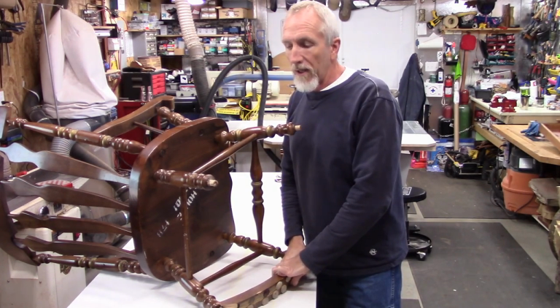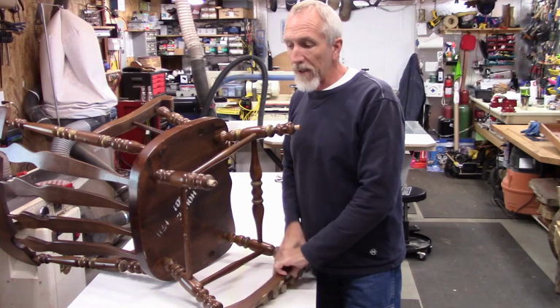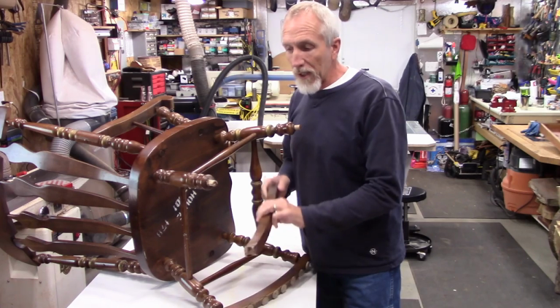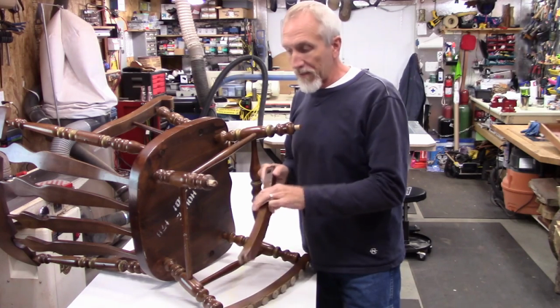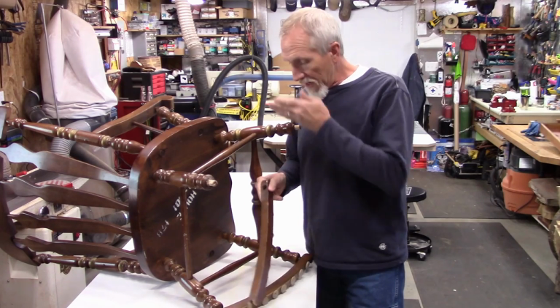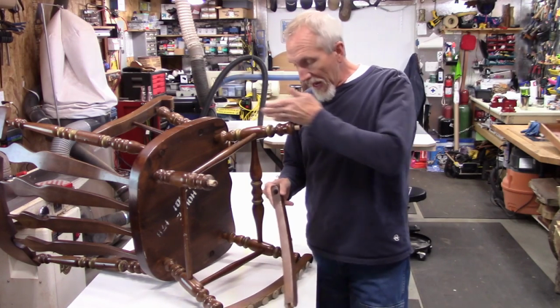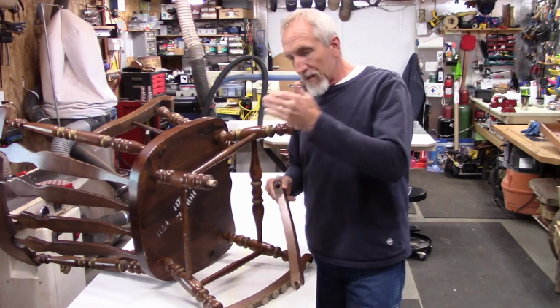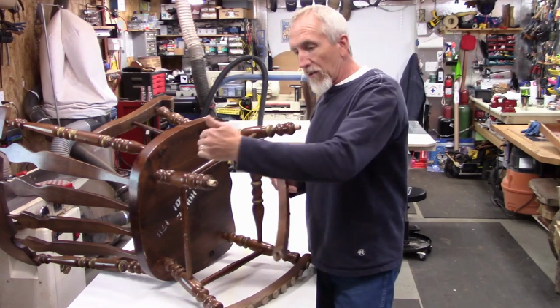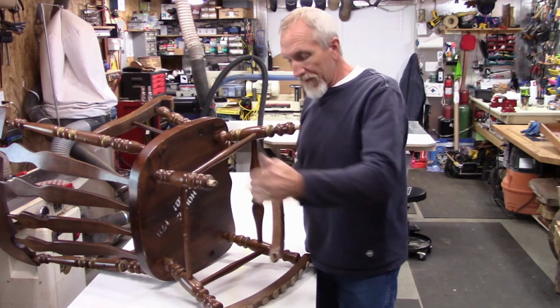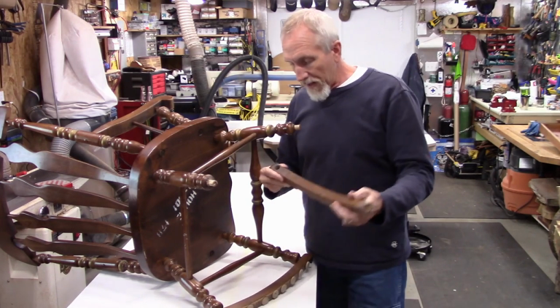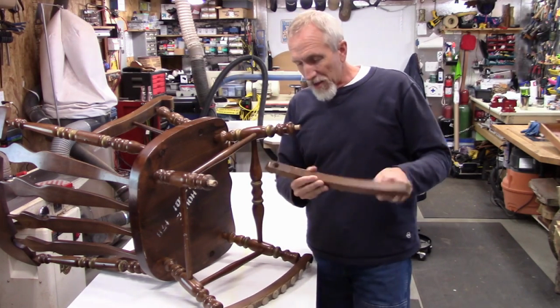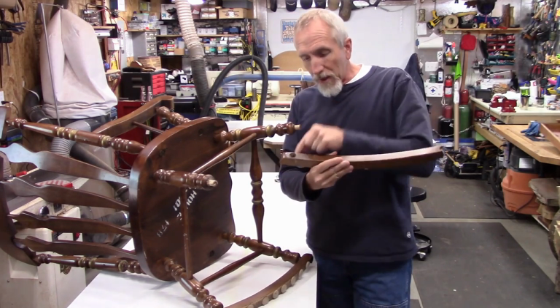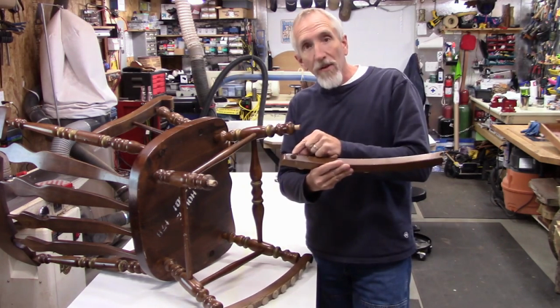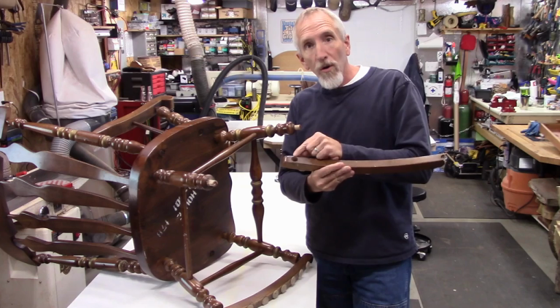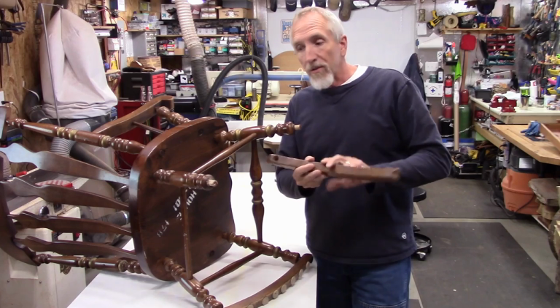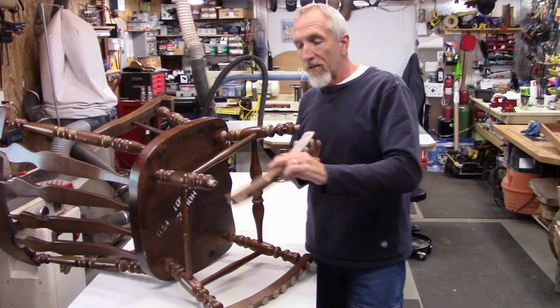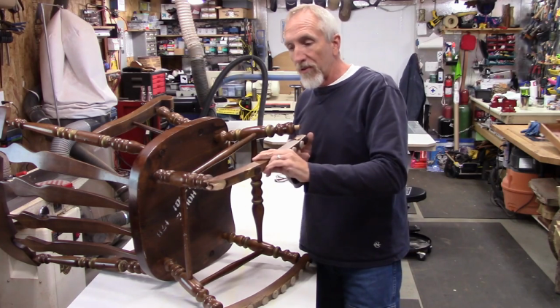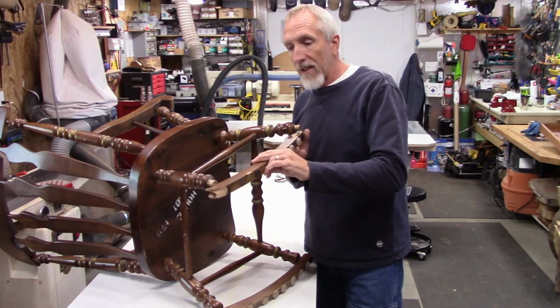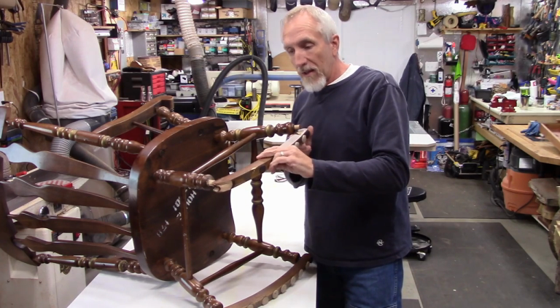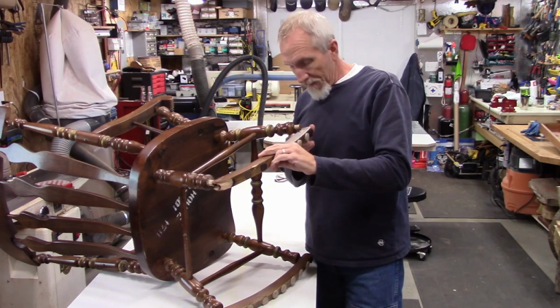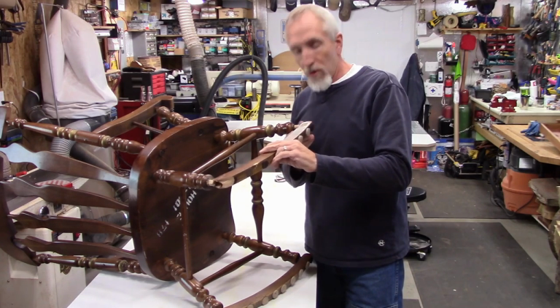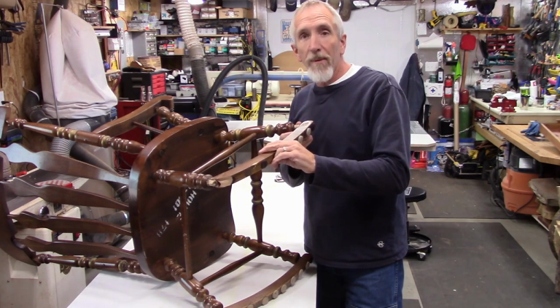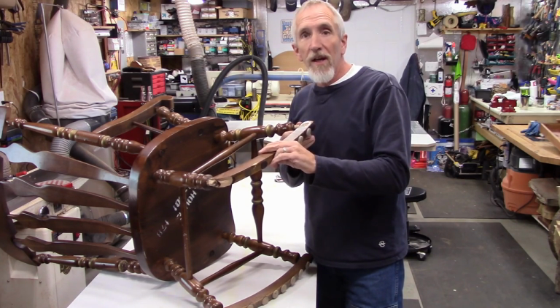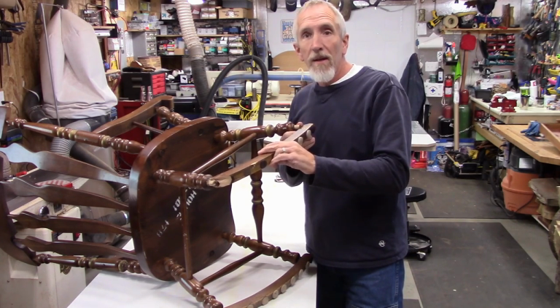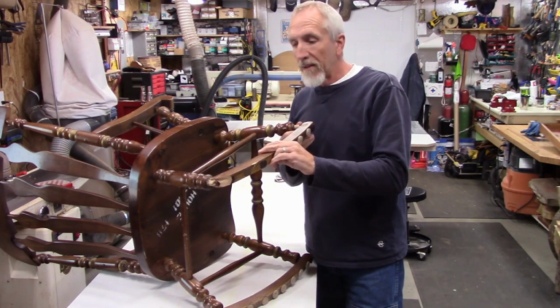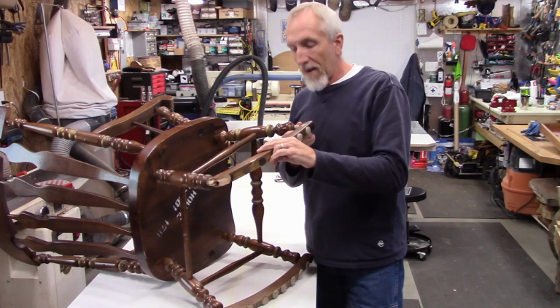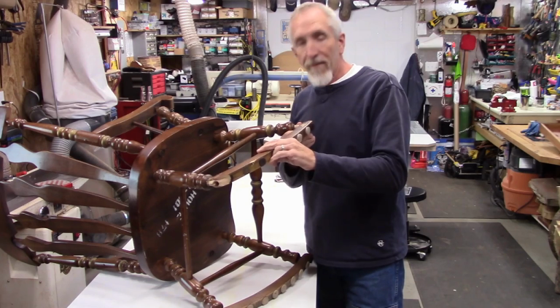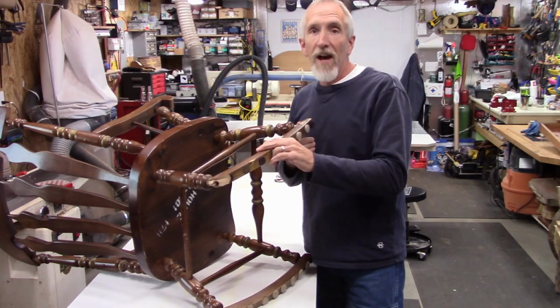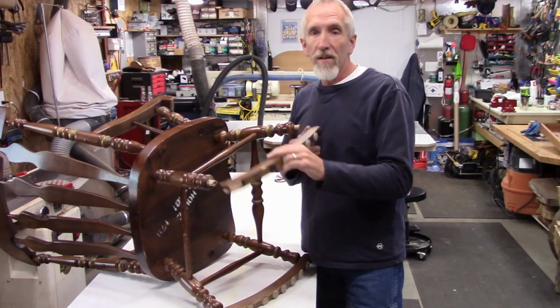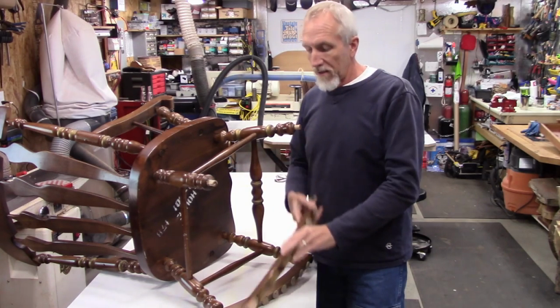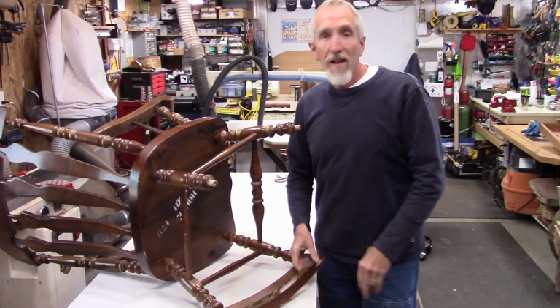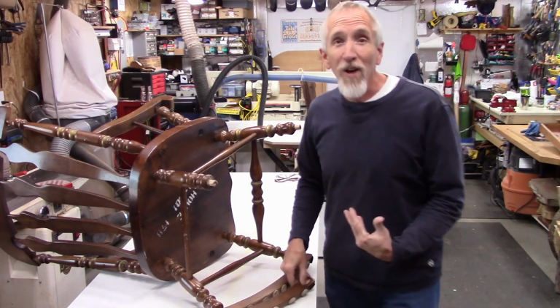It's going to be a little tricky because of the angle that we have to drill down the hole so that this thing will set in there. I'm not sure how I'm going to do that yet, but I'll figure it out. That's my job.